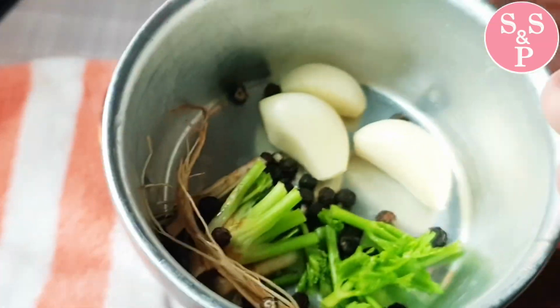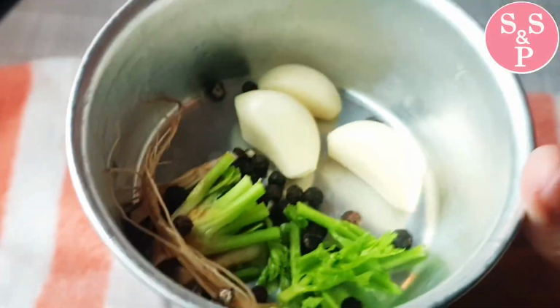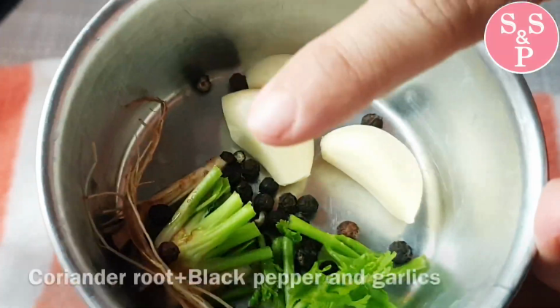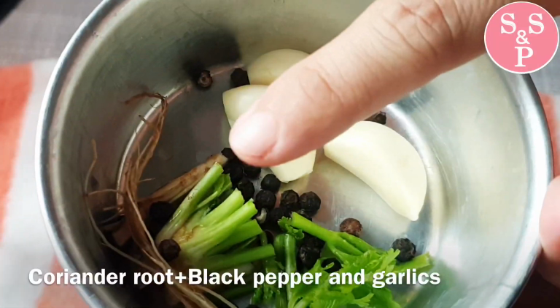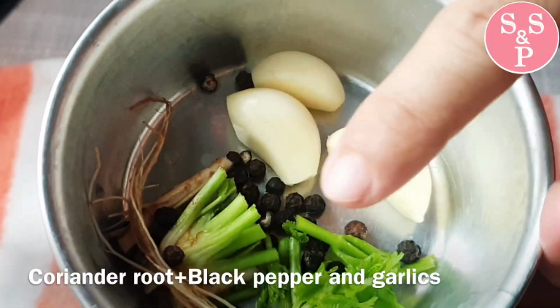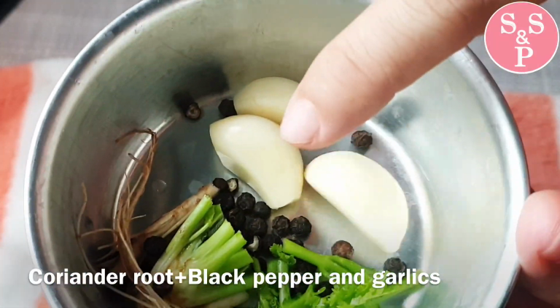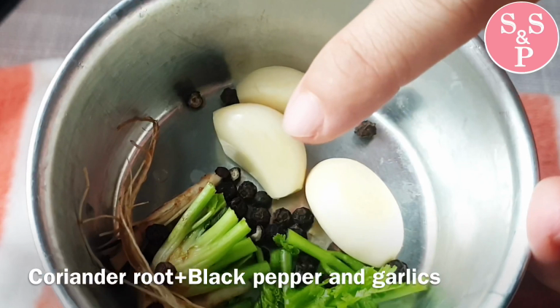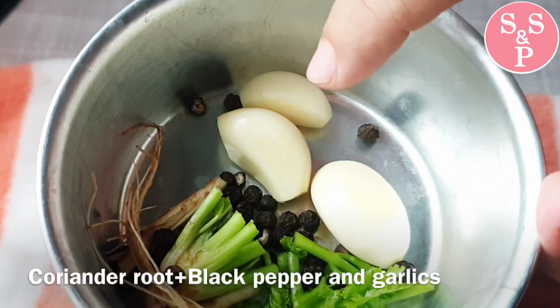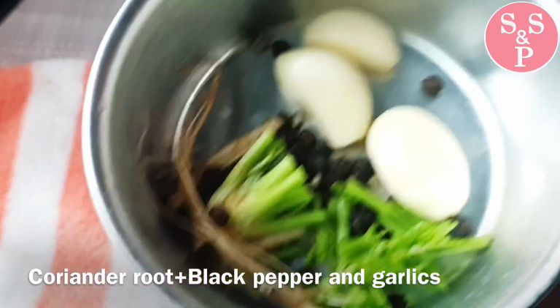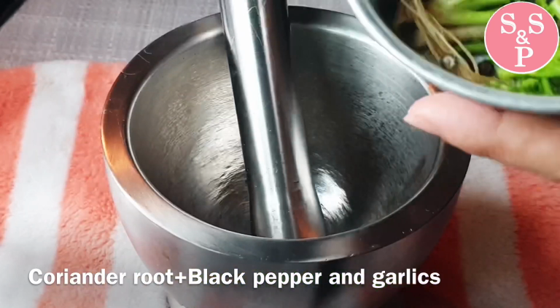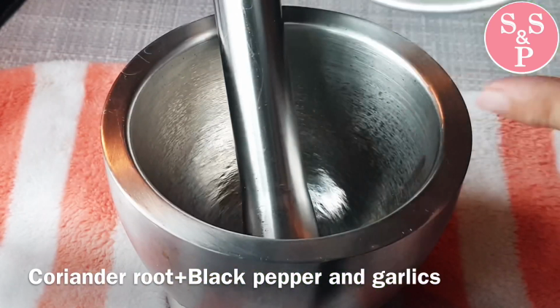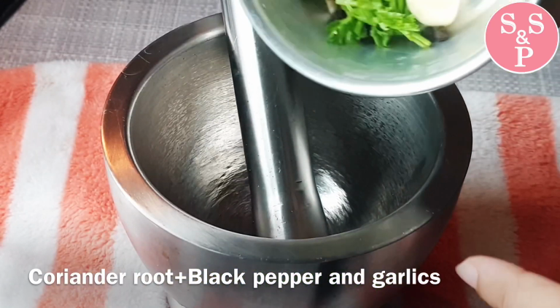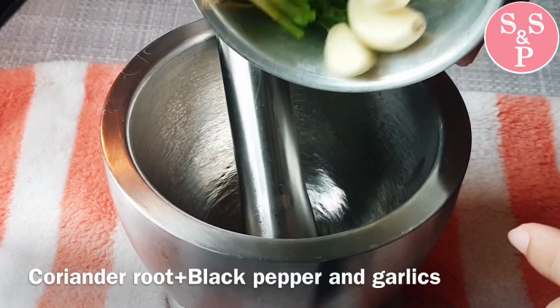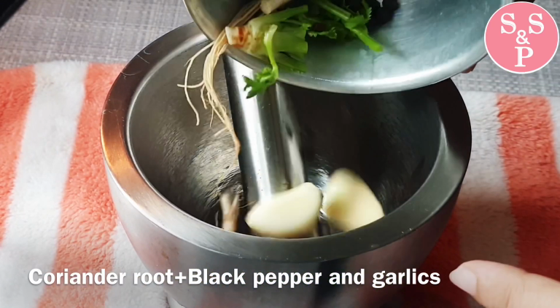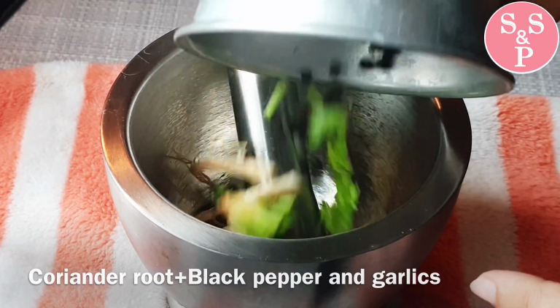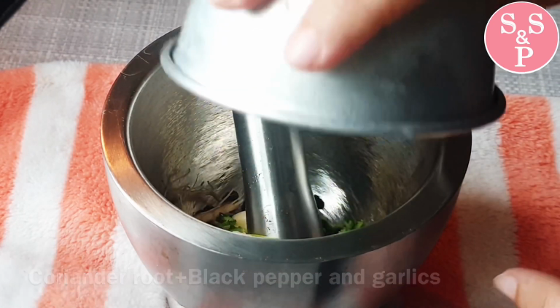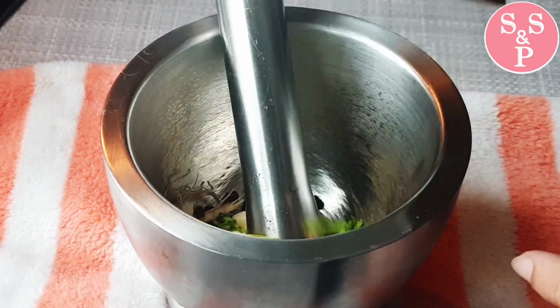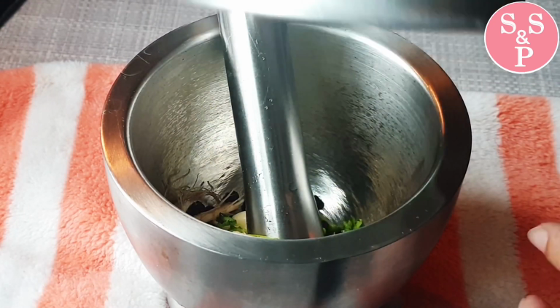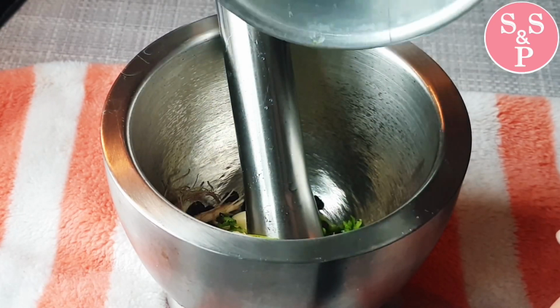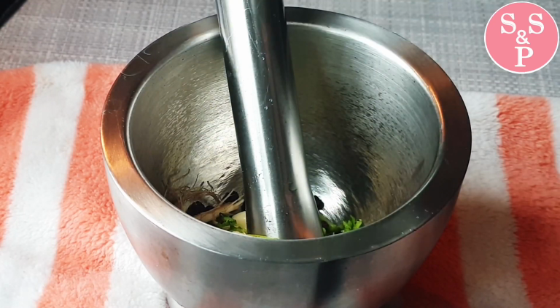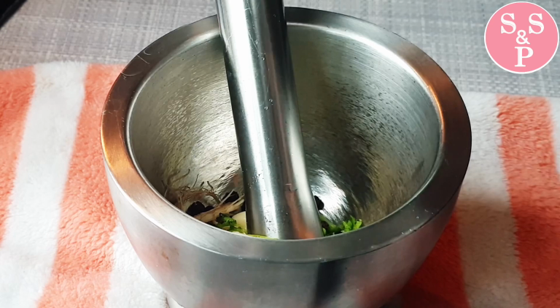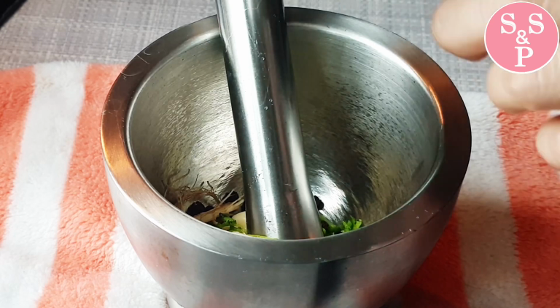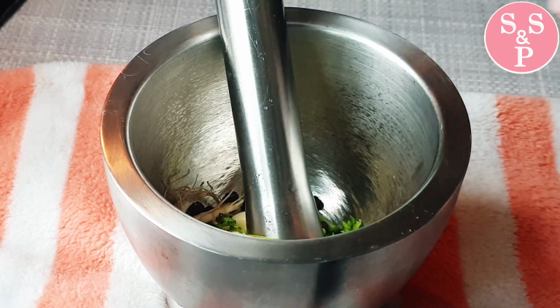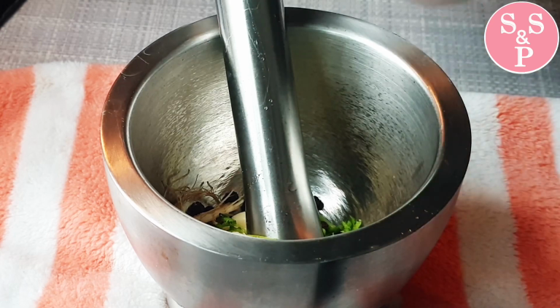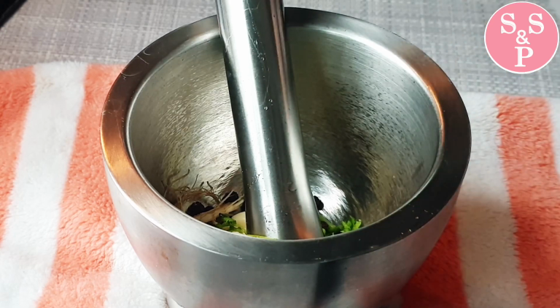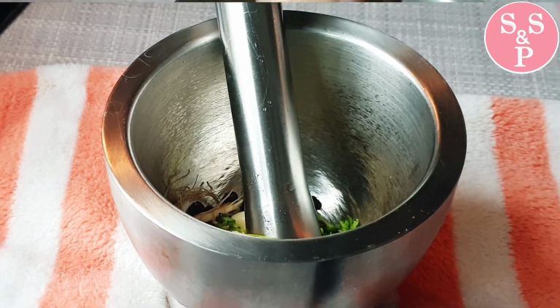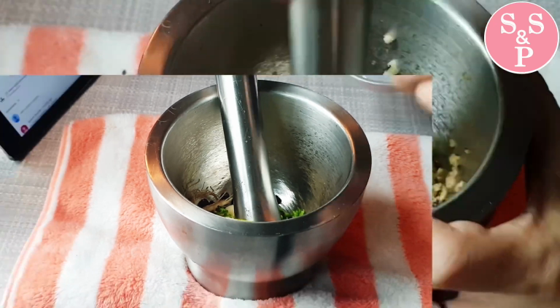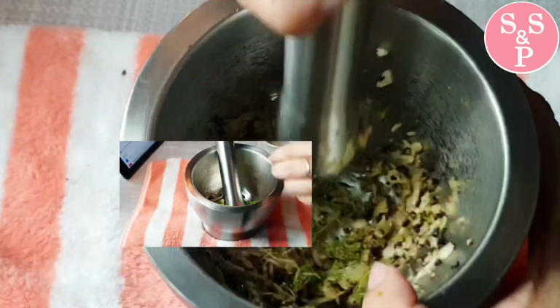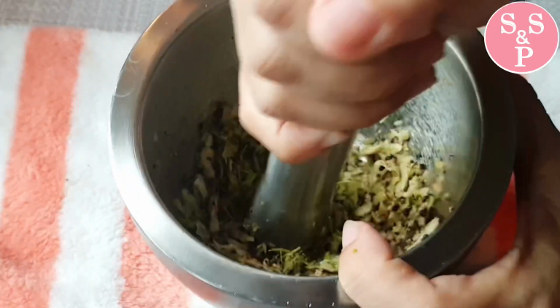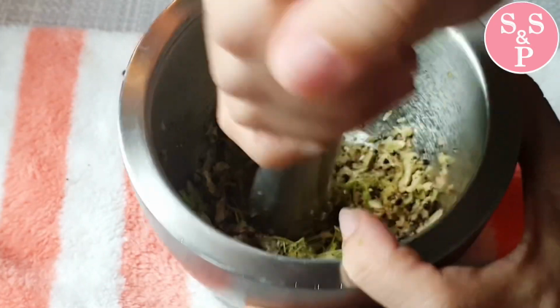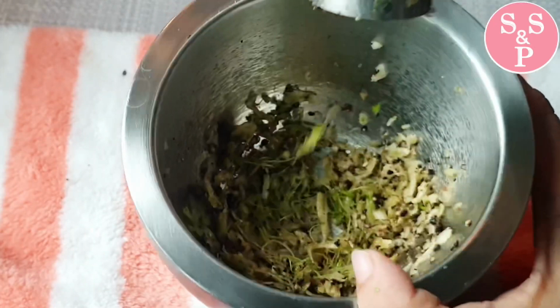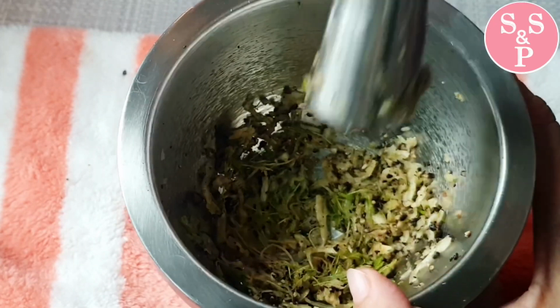This is a very important thing to try to eat. I have to take care of the Thai food. The Thai food will be made in the food.